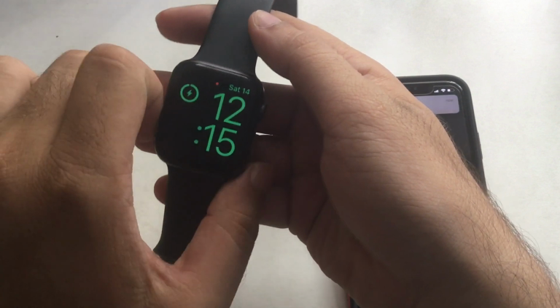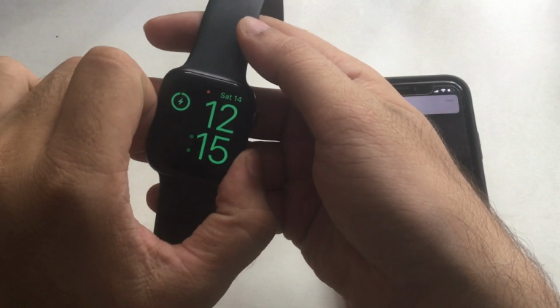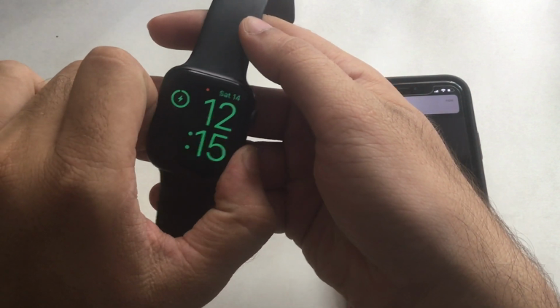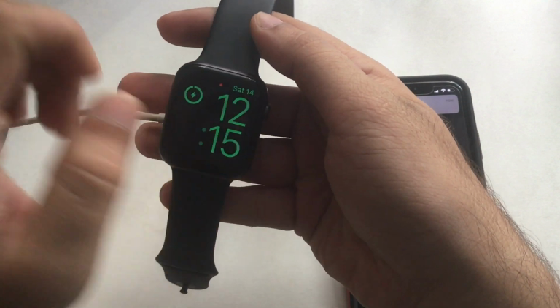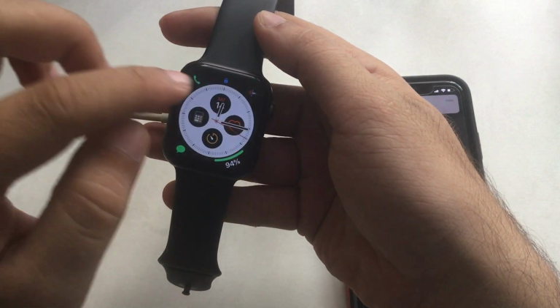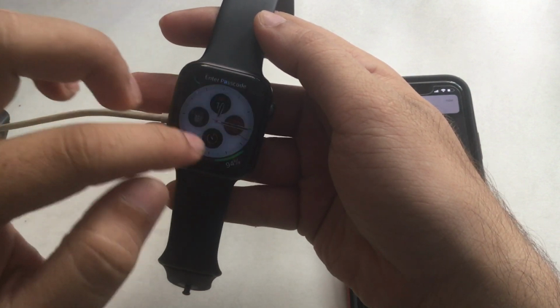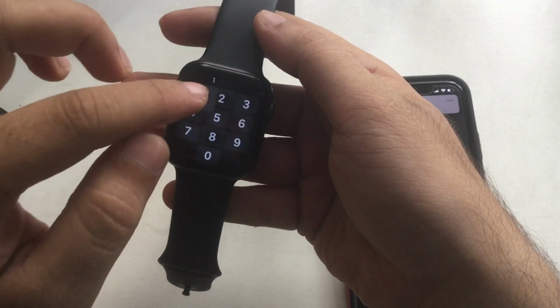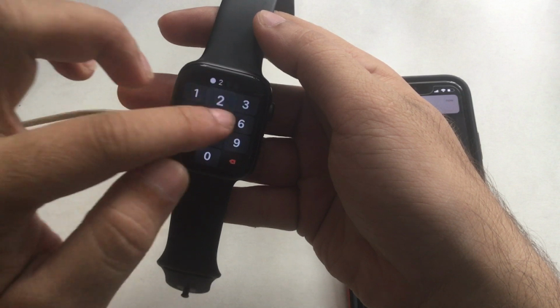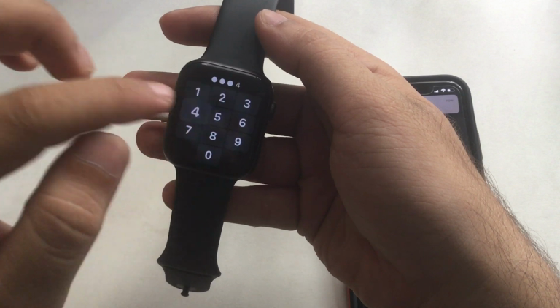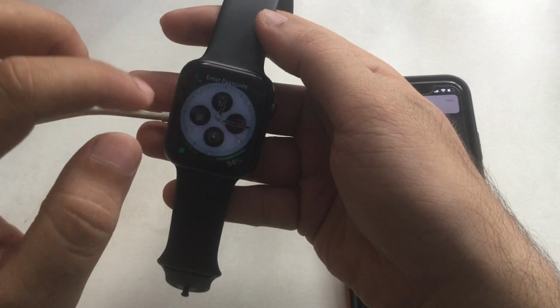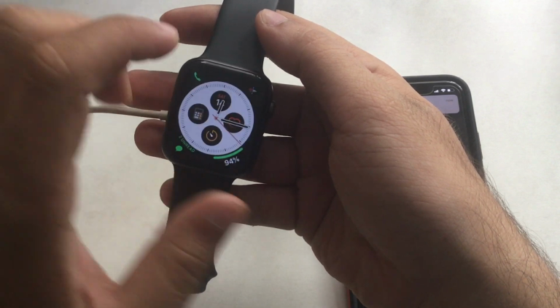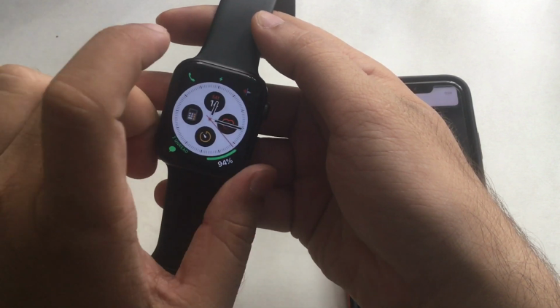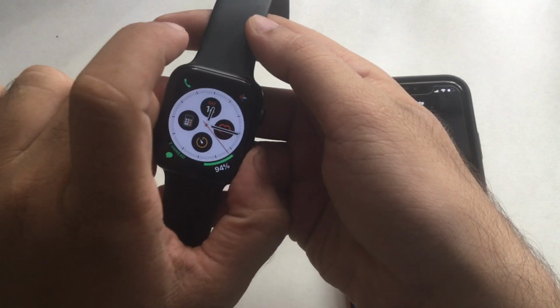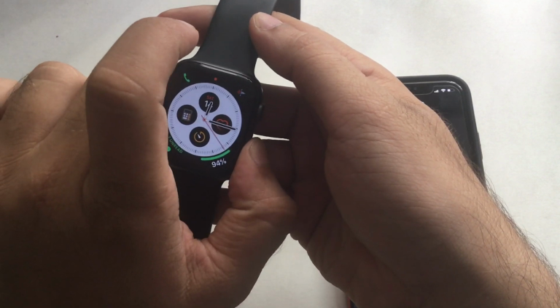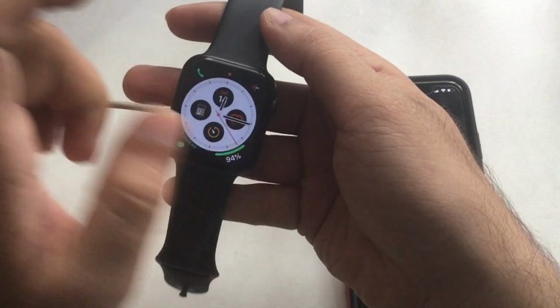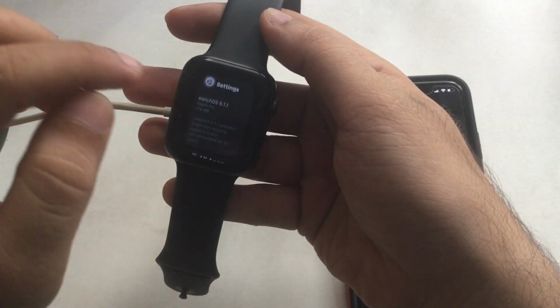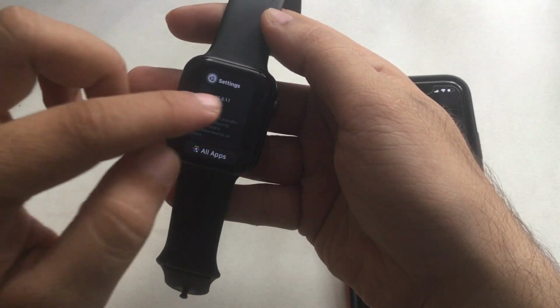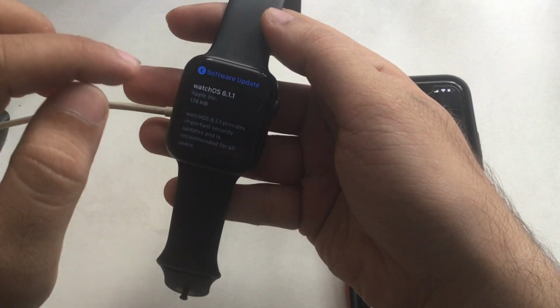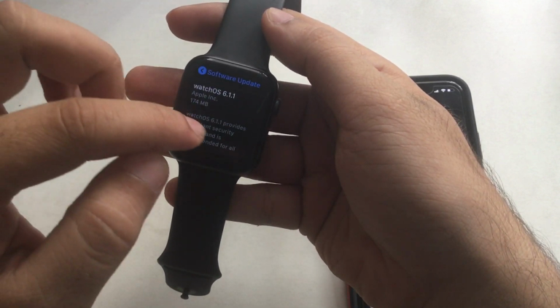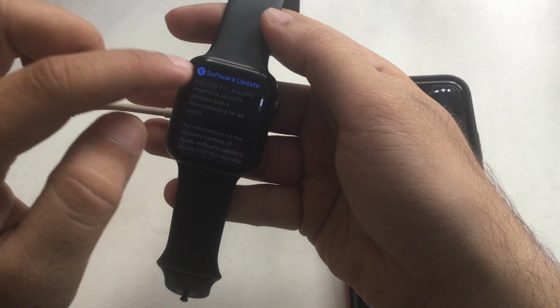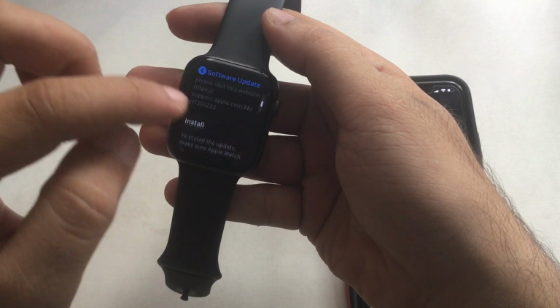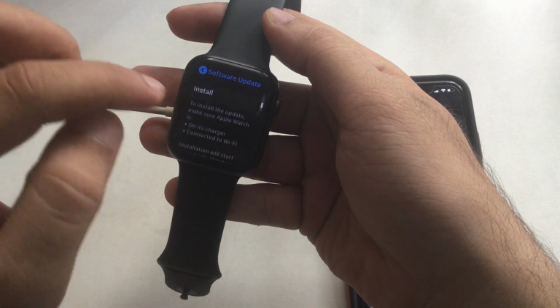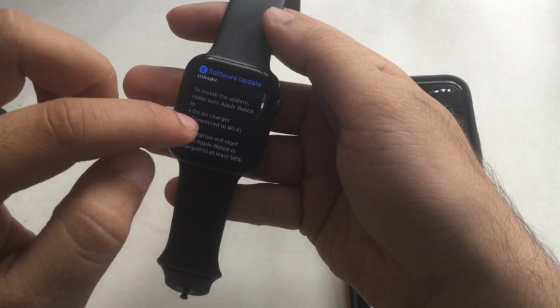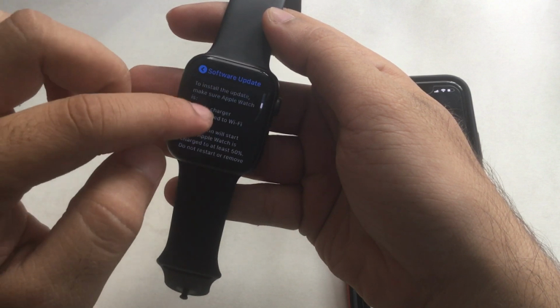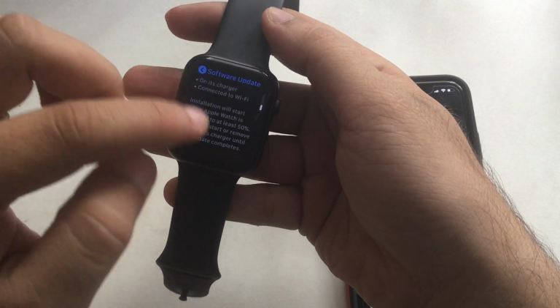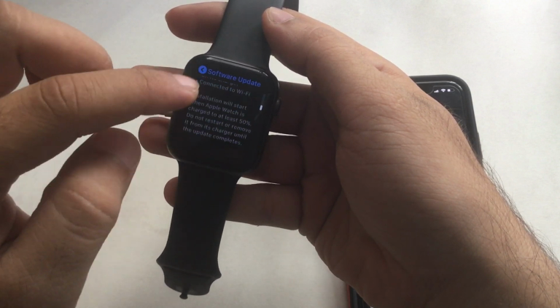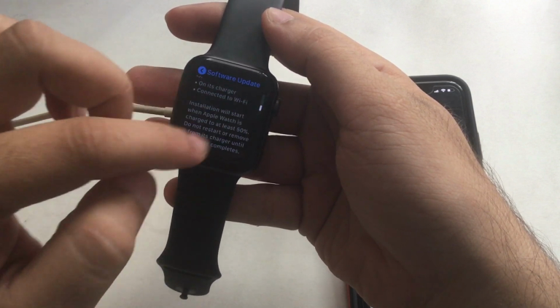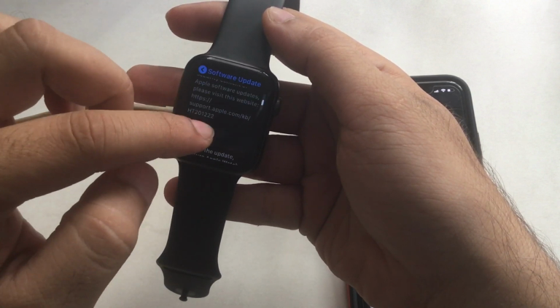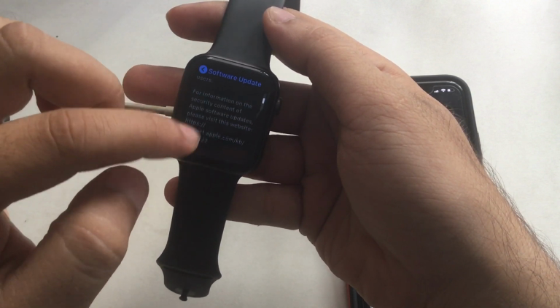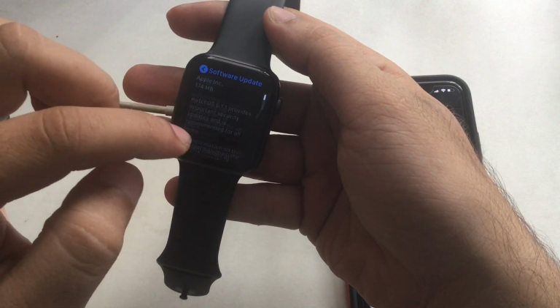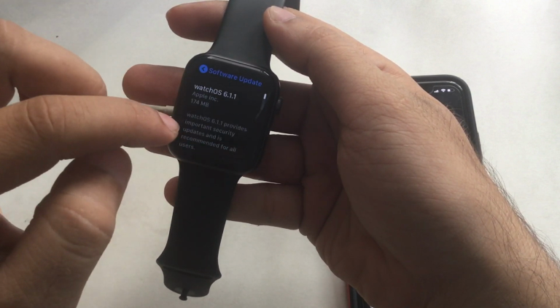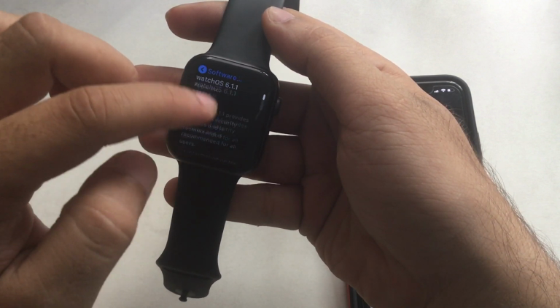To start the installation process, enter your Apple Watch passcode. Your Apple Watch must be connected to the original power source. After putting your Apple Watch on charging, you are ready to install the new pending watchOS.